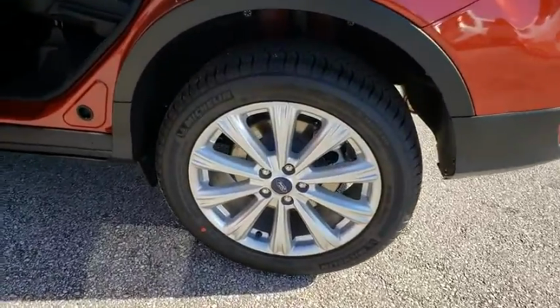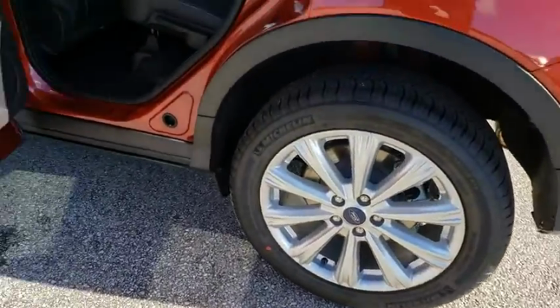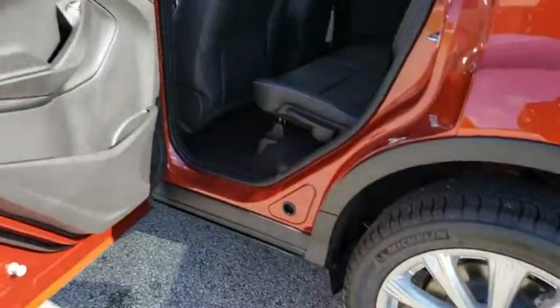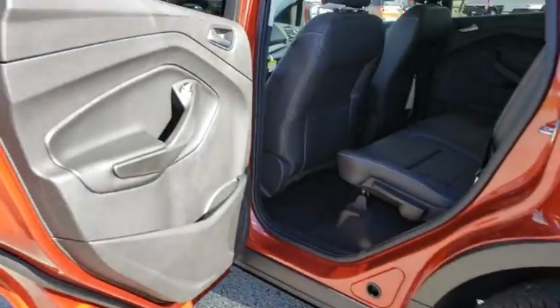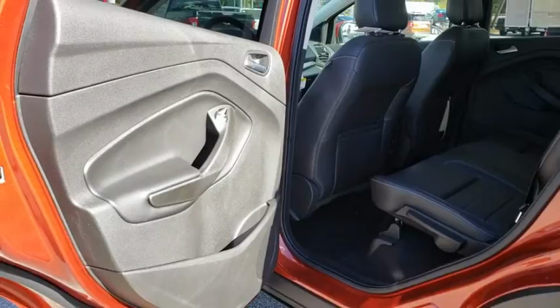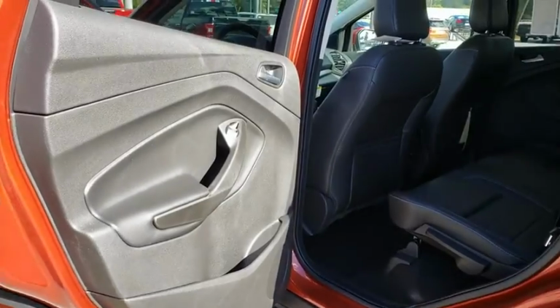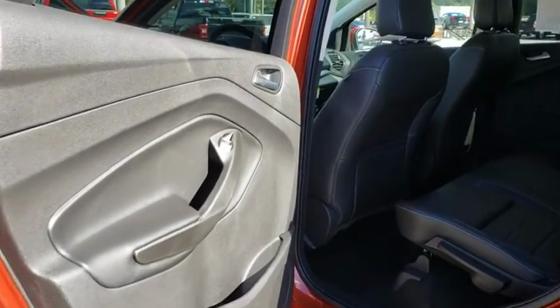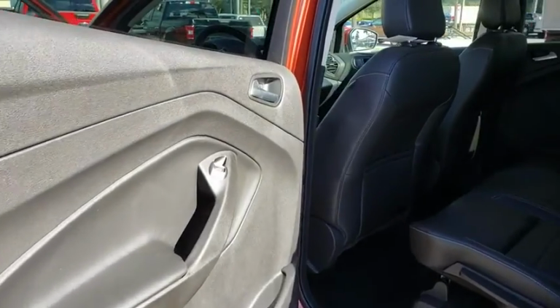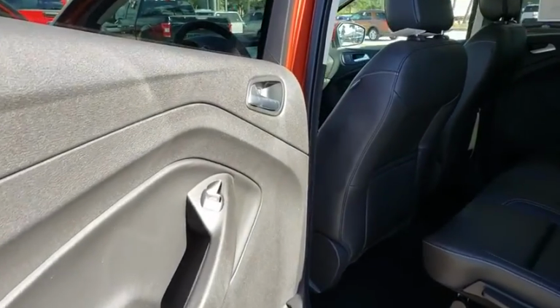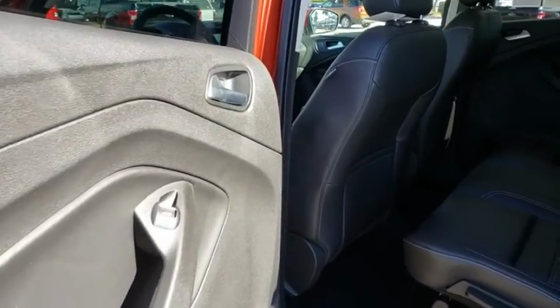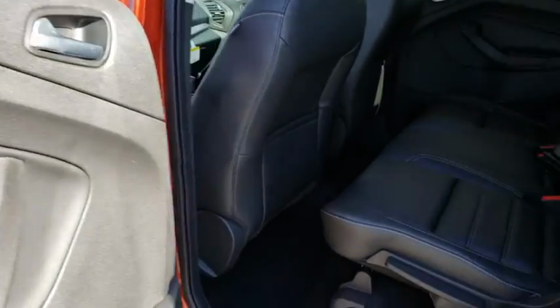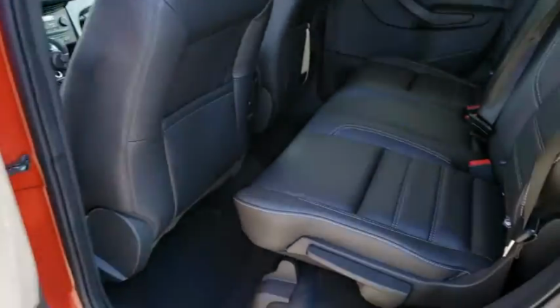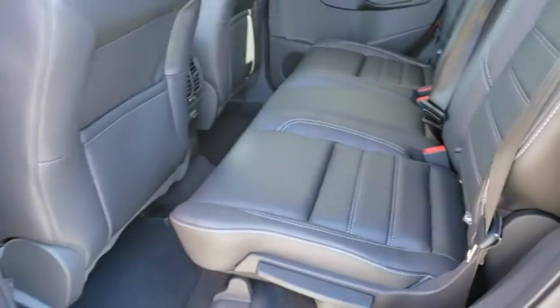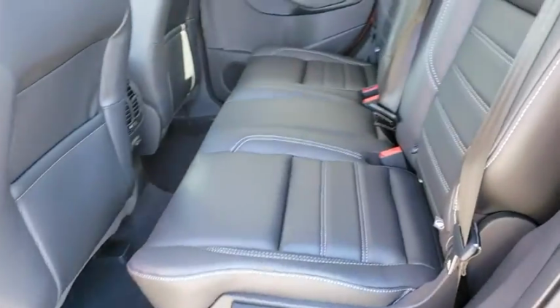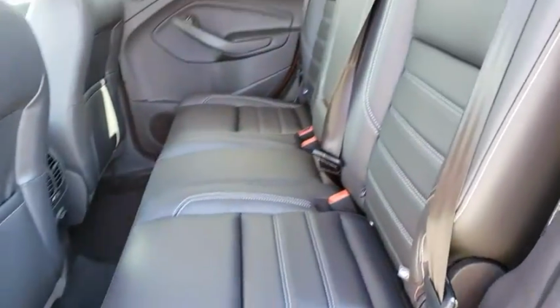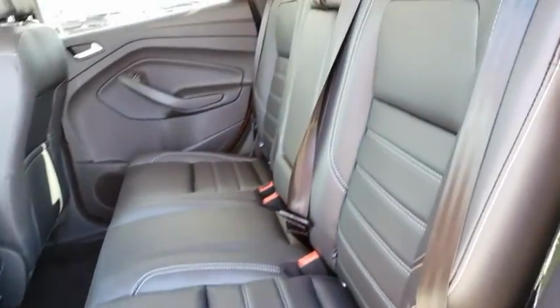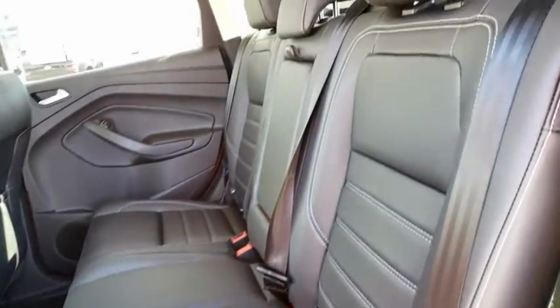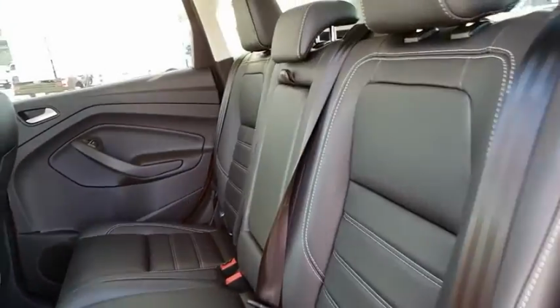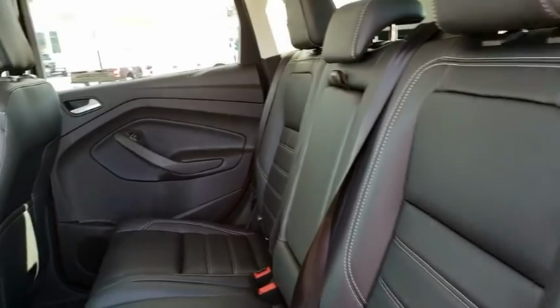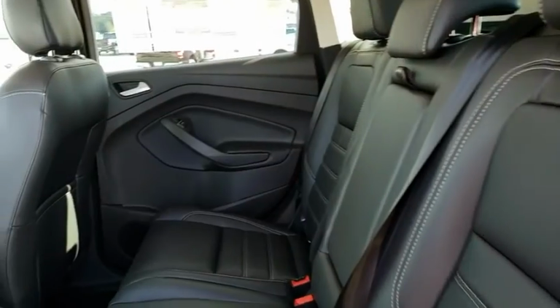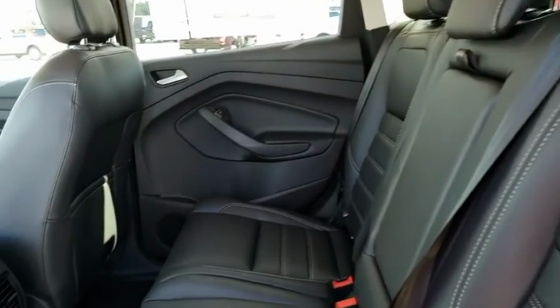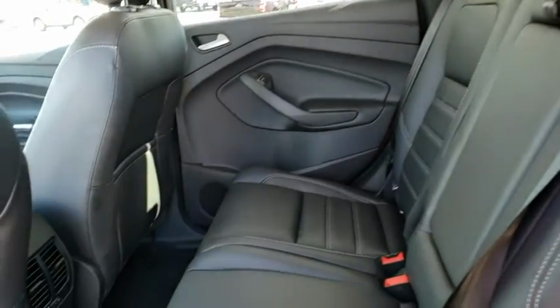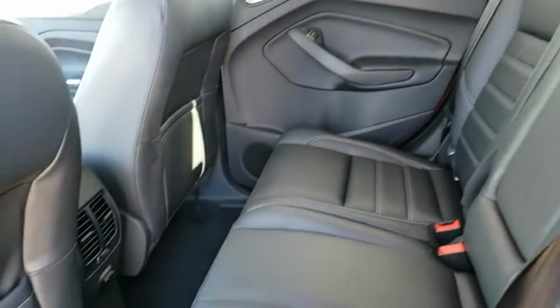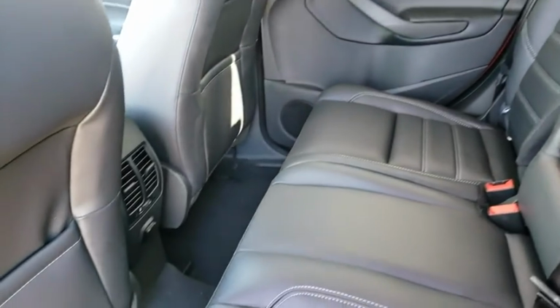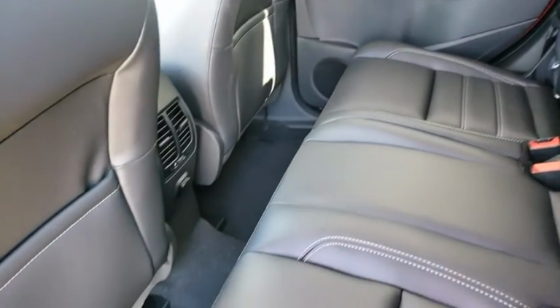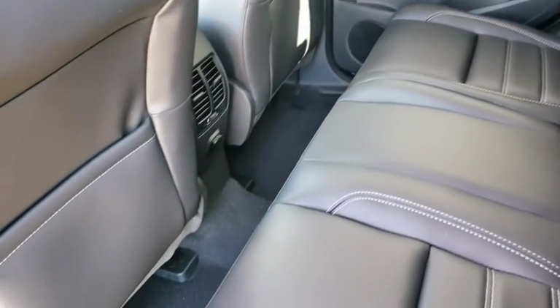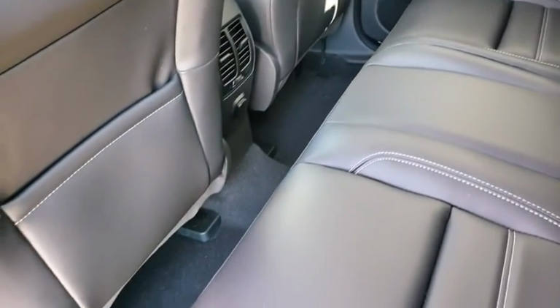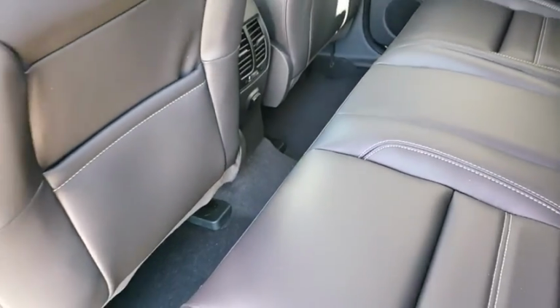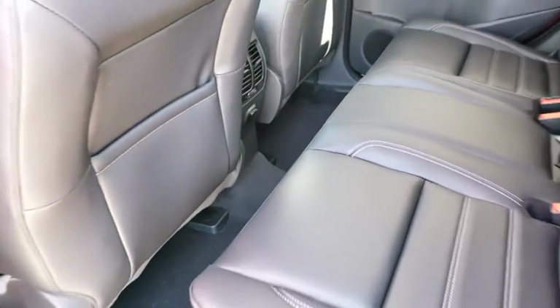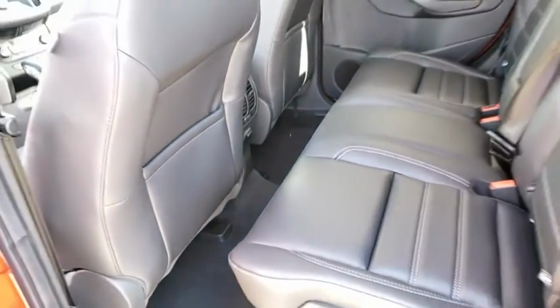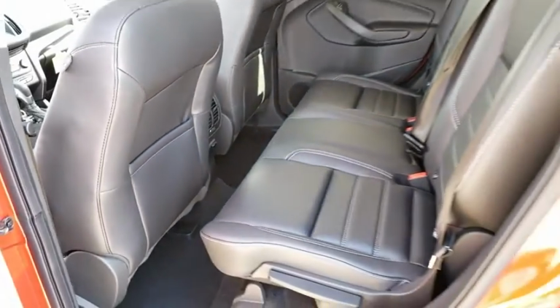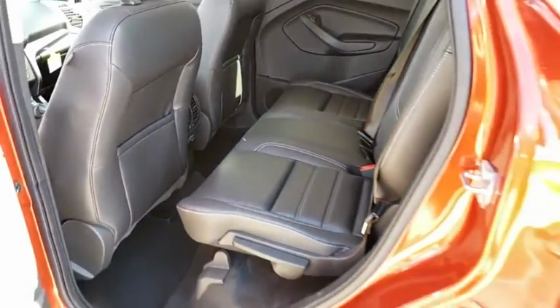Leather wrapped steering wheel. Bluetooth. Power steering. Adjustable steering wheel. Floor mat. Cruise control. Four wheel disc brakes. Aluminum wheels. Keyless start. Climate control. AM FM stereo radio.